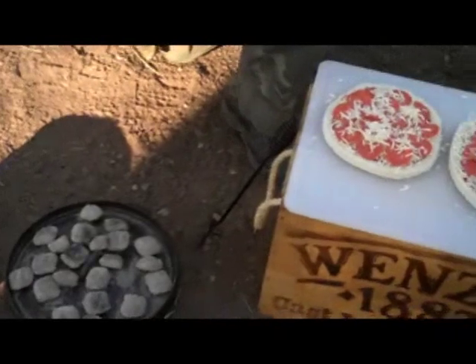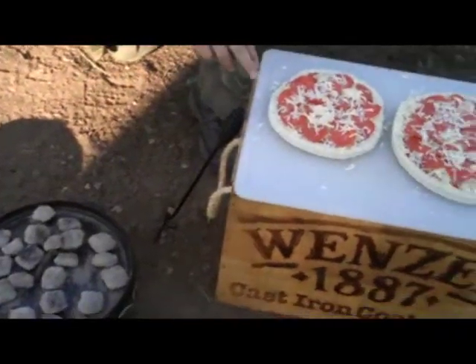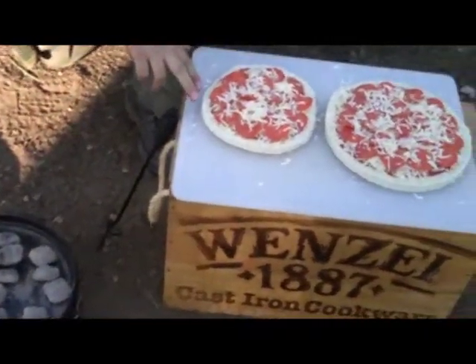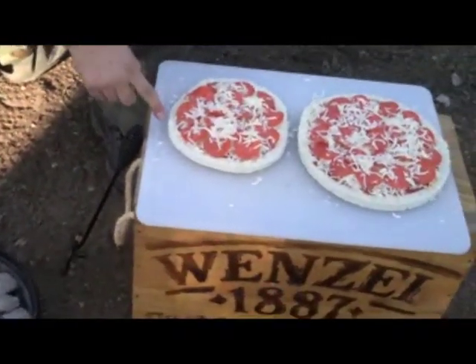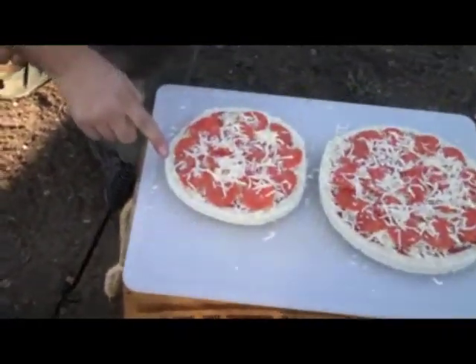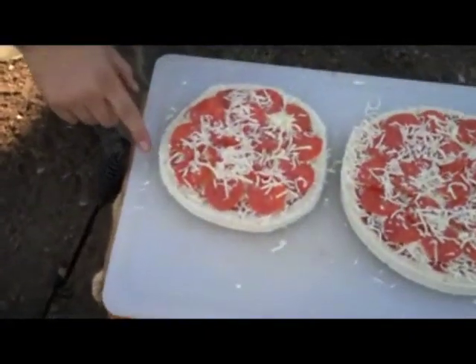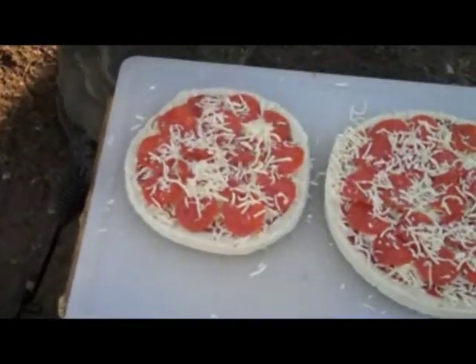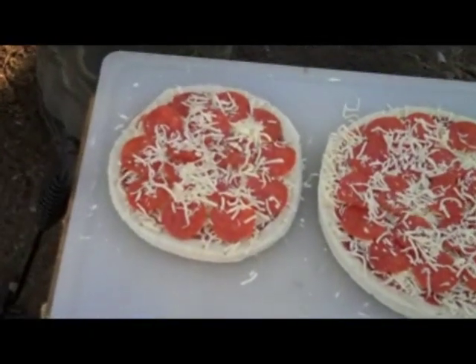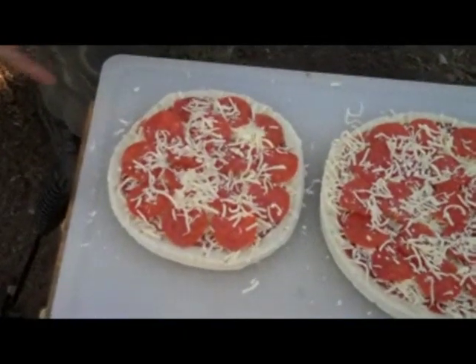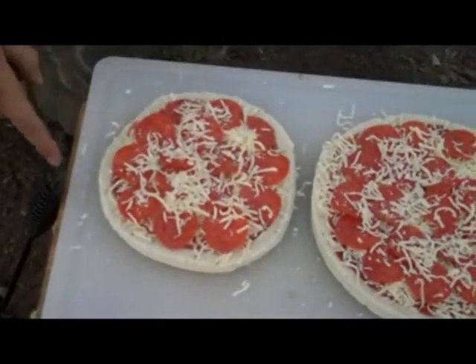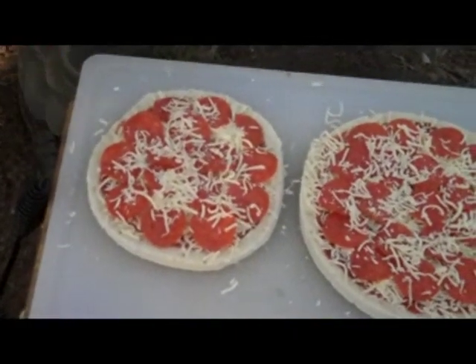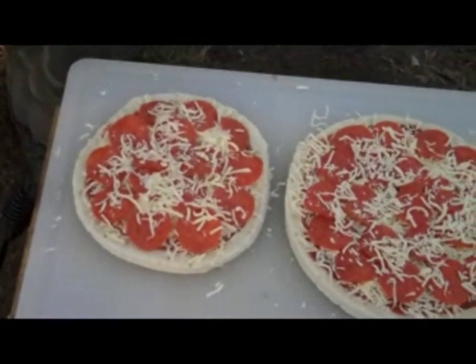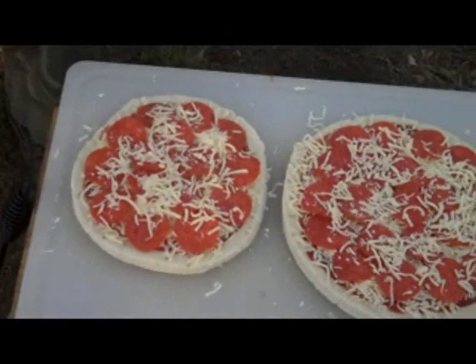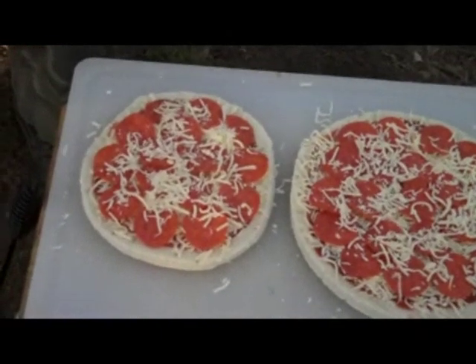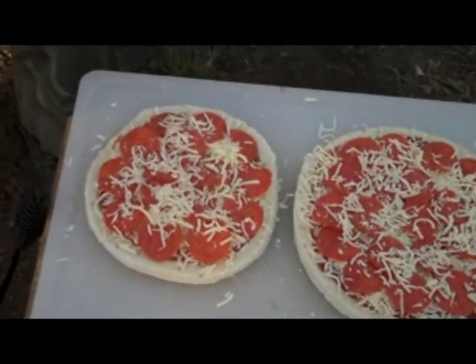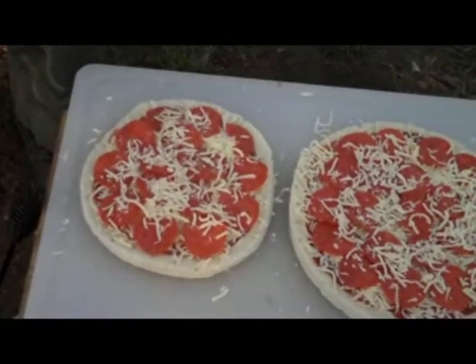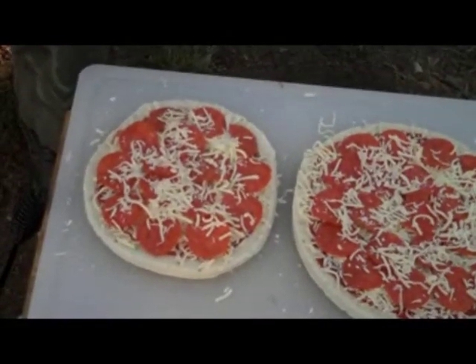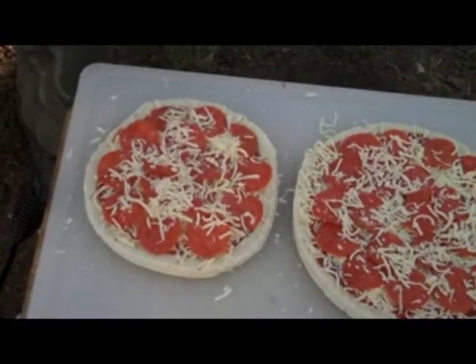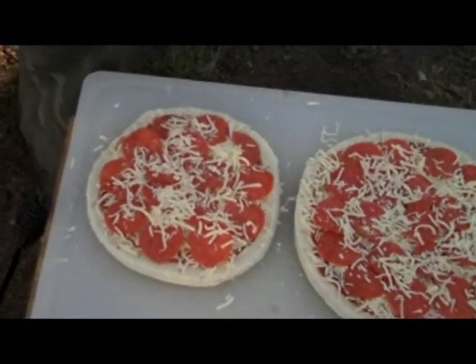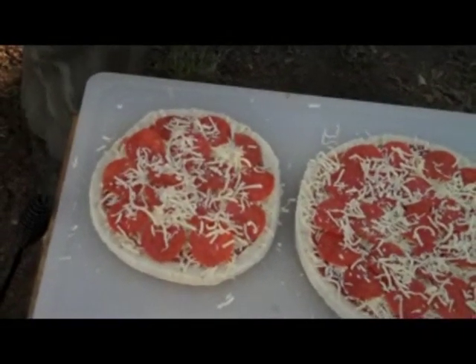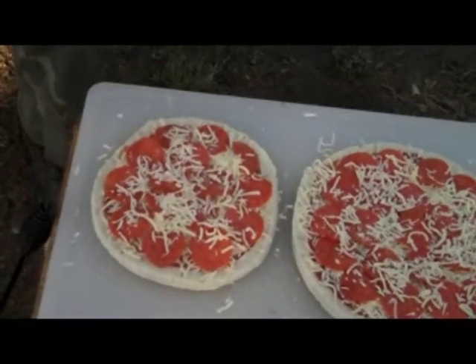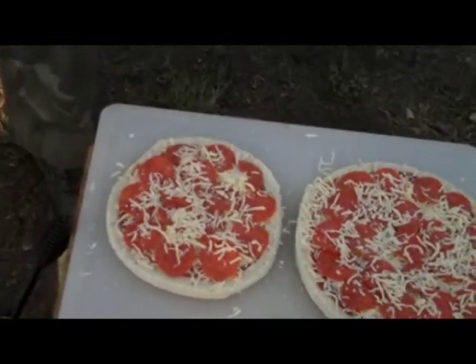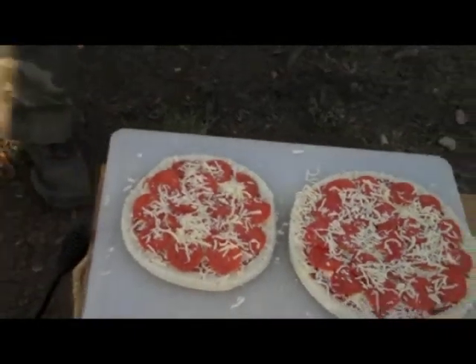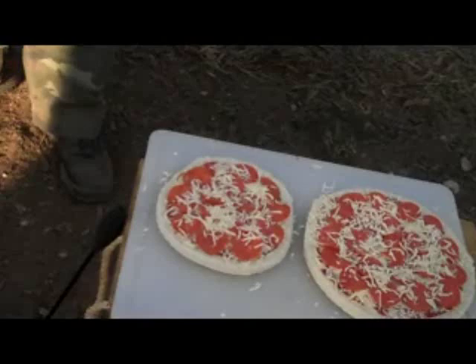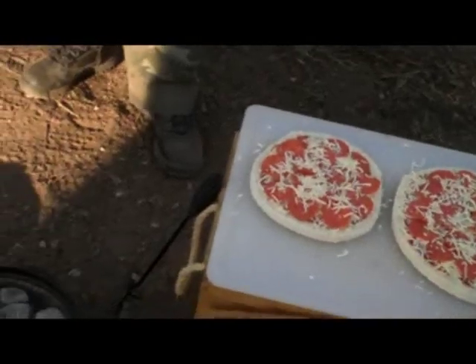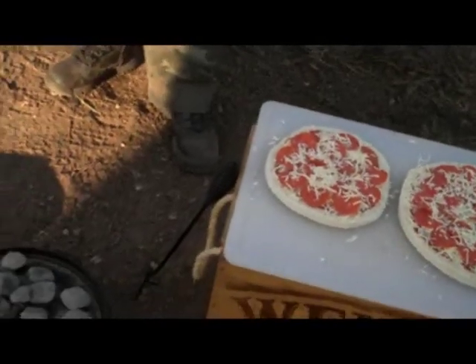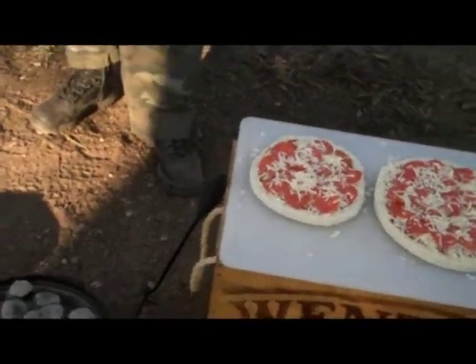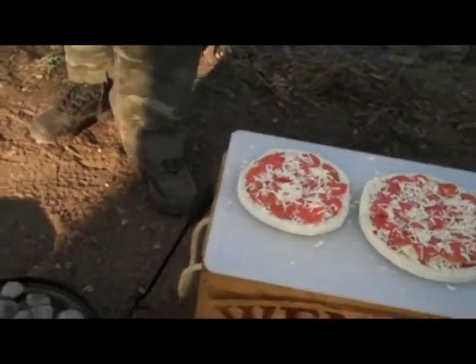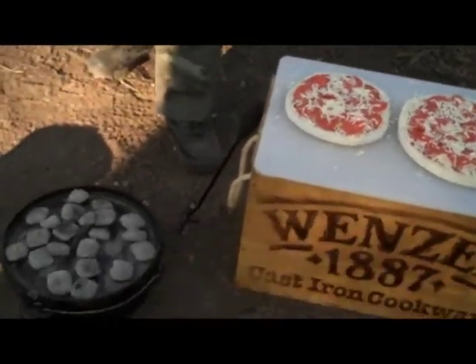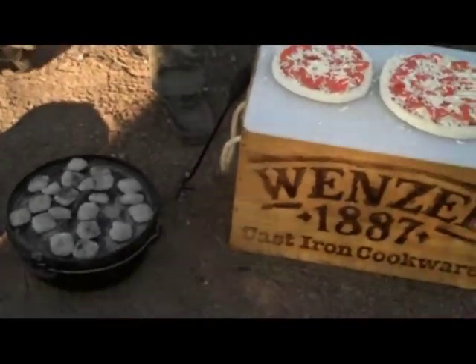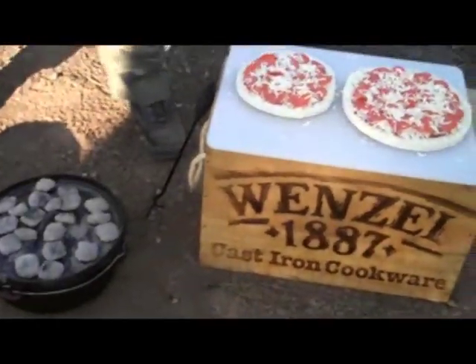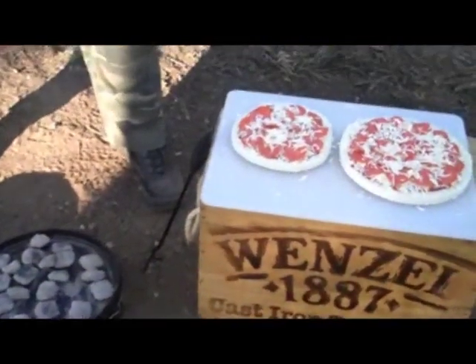What we've done is we've got pre-made pizza crusts. These are by Mia. We've just put some sauce that came with it on there, some pepperoni and some mozzarella cheese. We've cut them to fit the bottom of our oven.